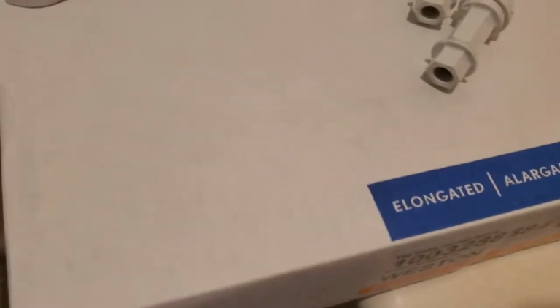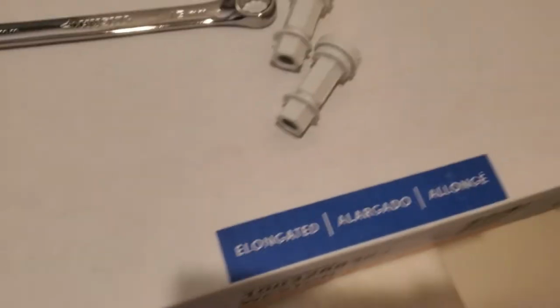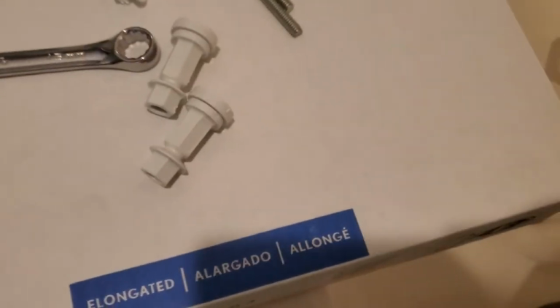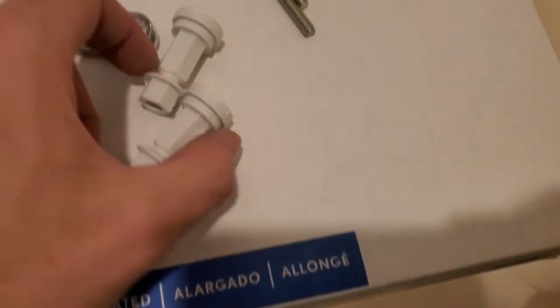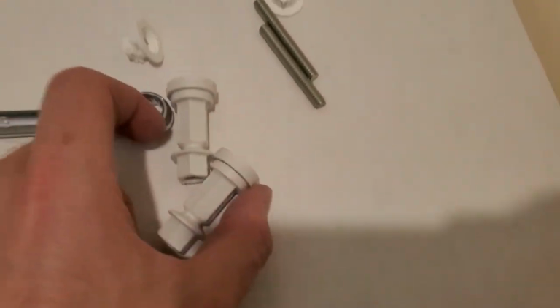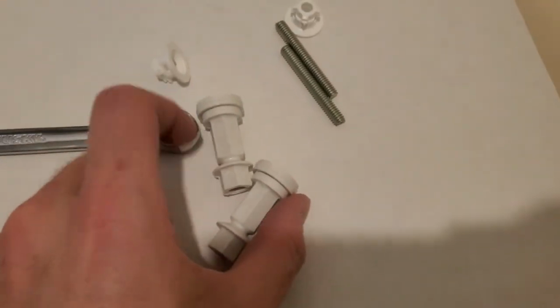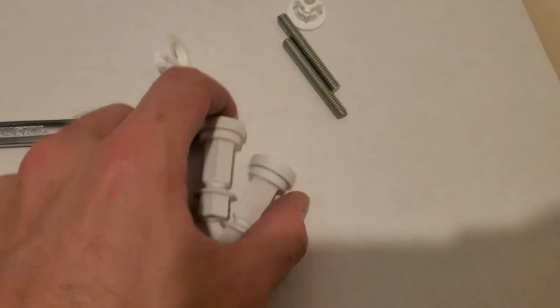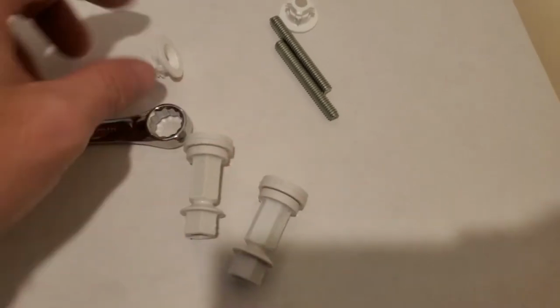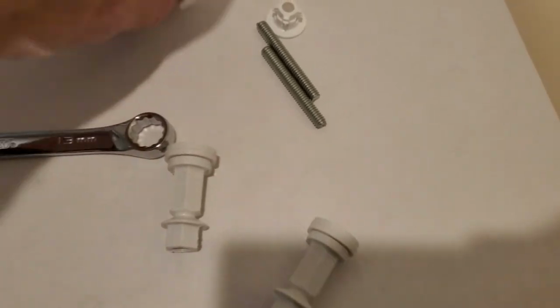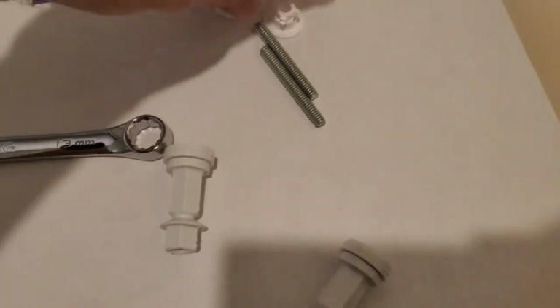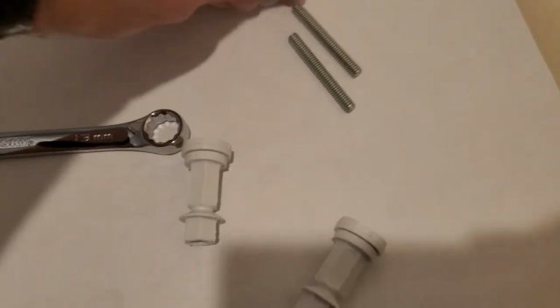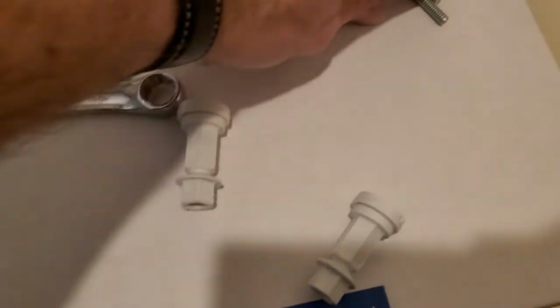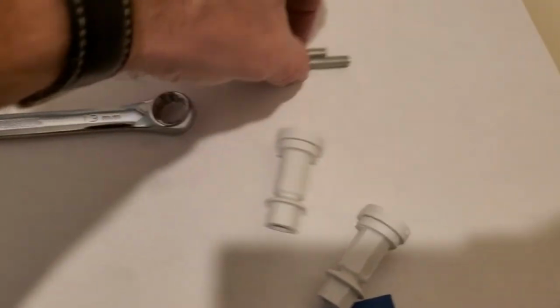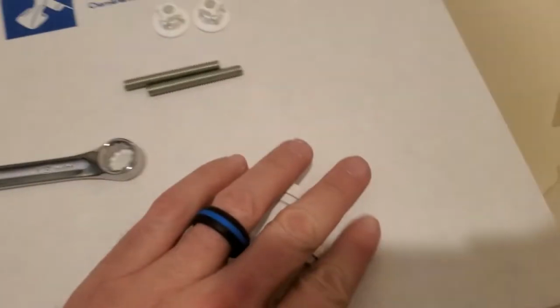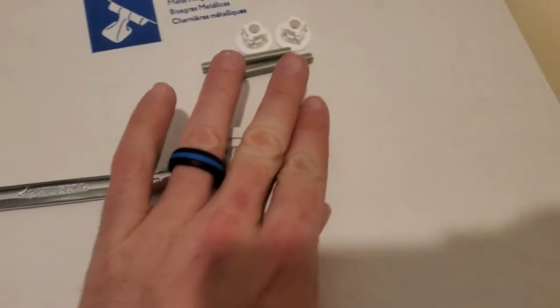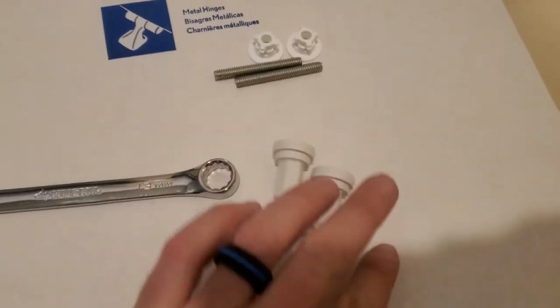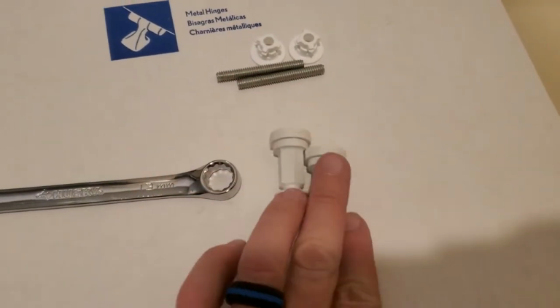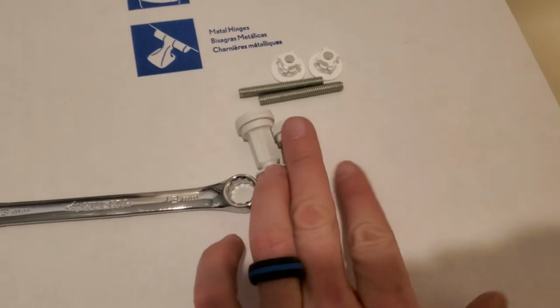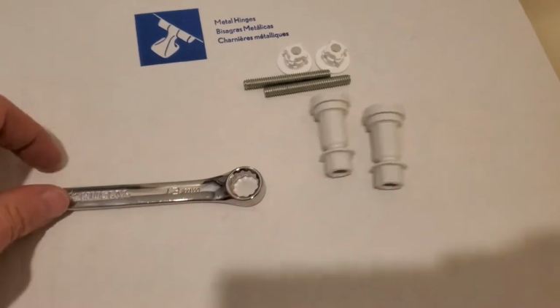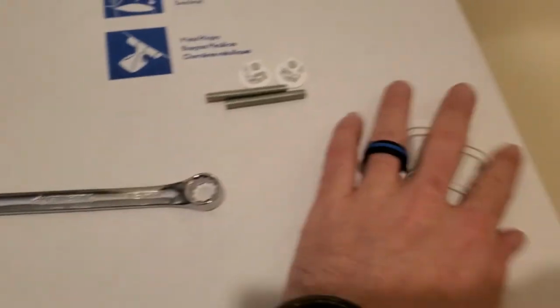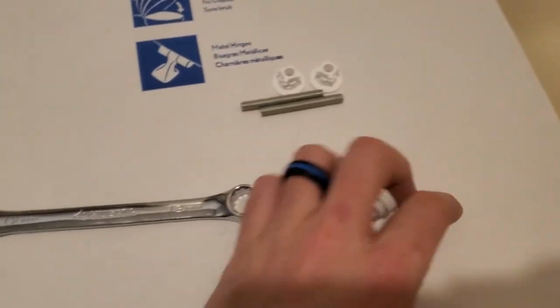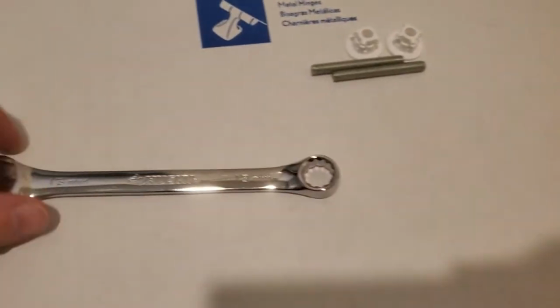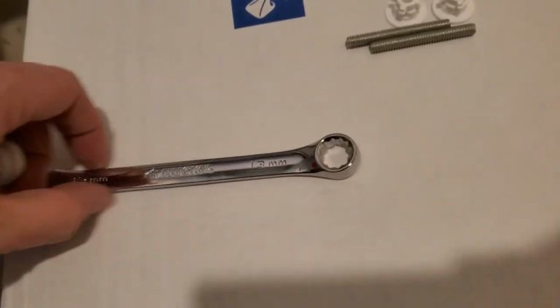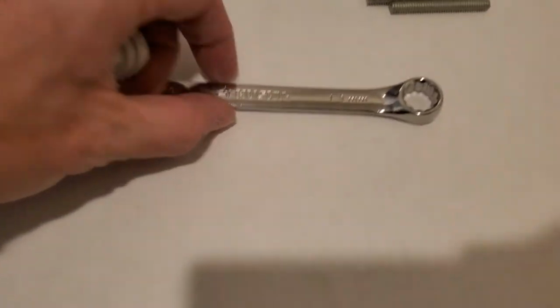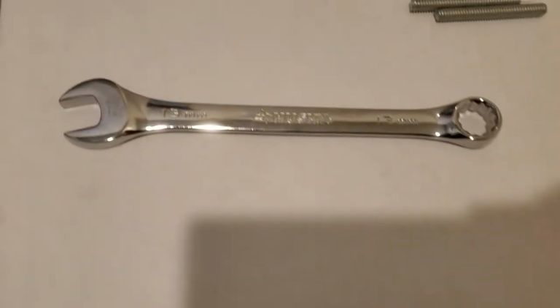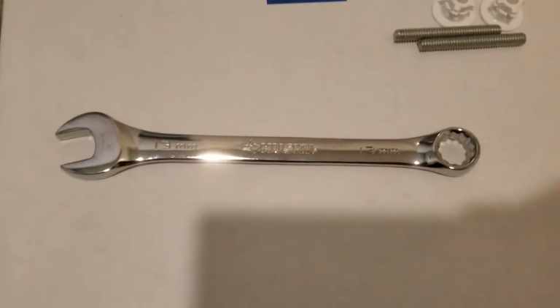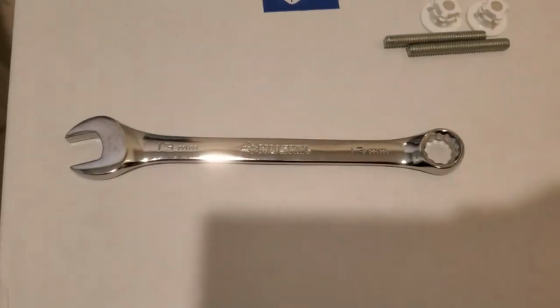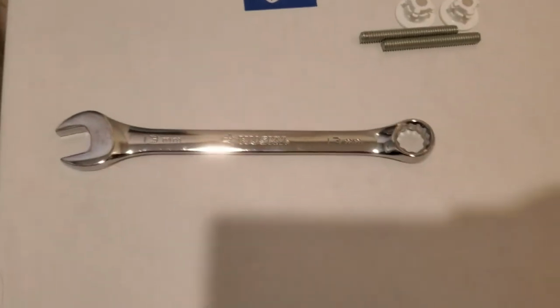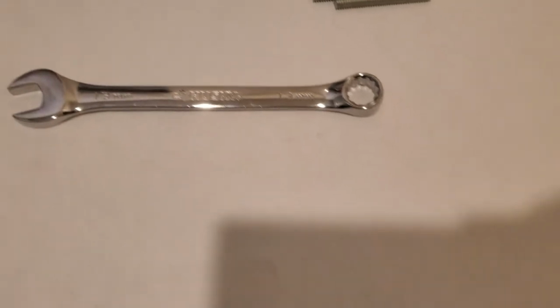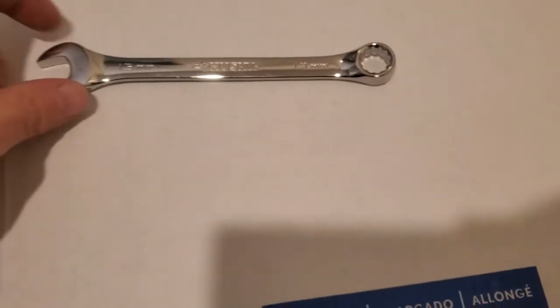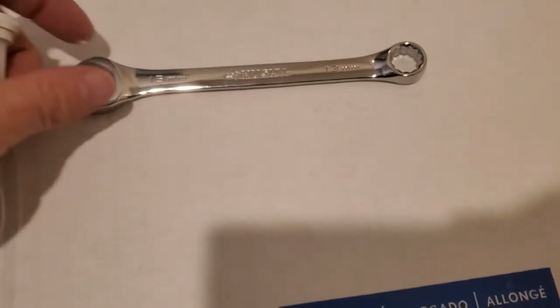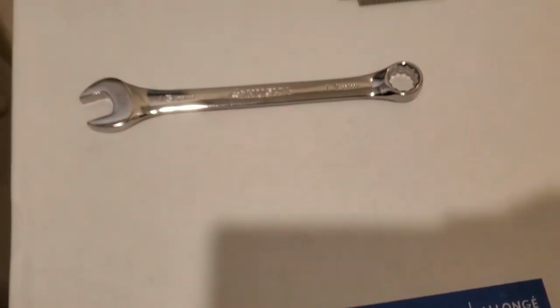There's only a few parts that come with it — two of each type of hardware piece. You're going to need a 13 millimeter wrench or a half inch wrench. Either one will work, so you'll just need one of them.